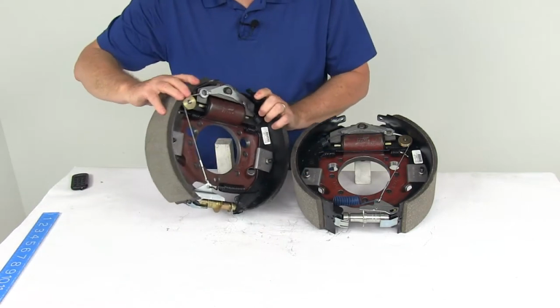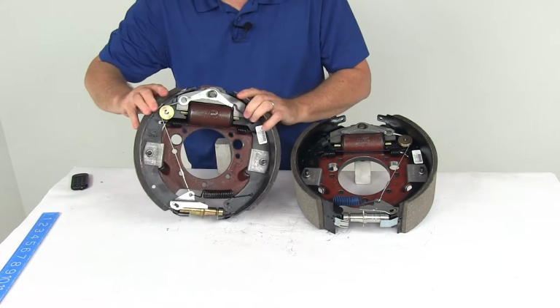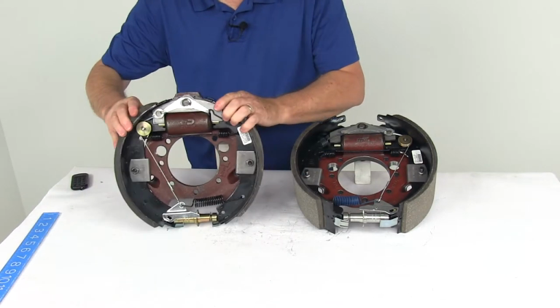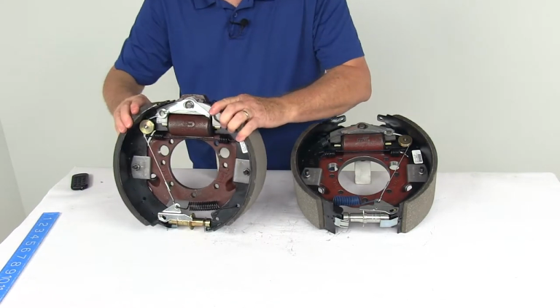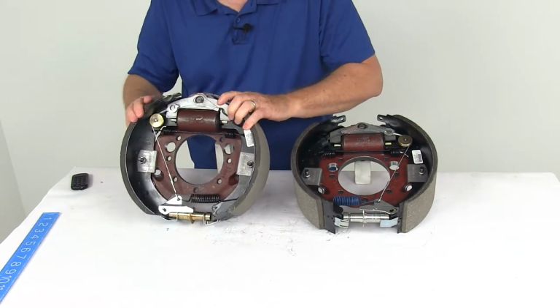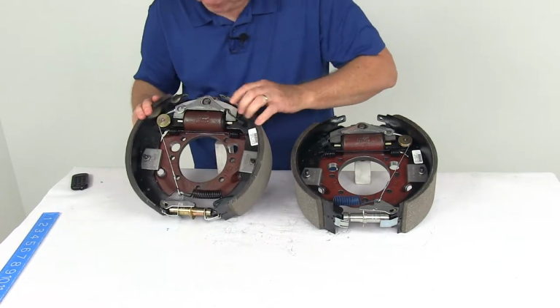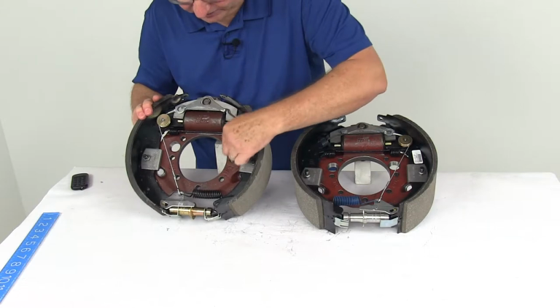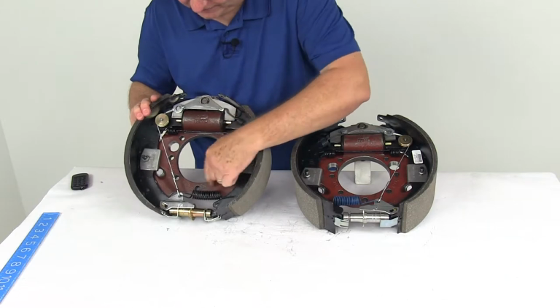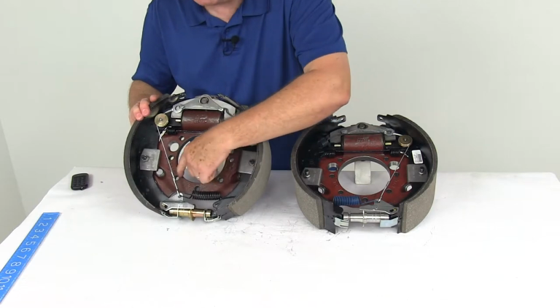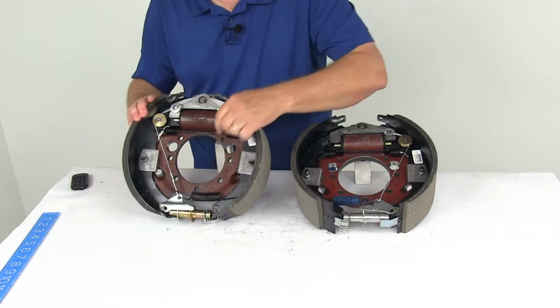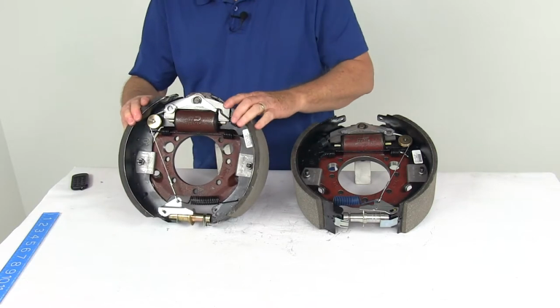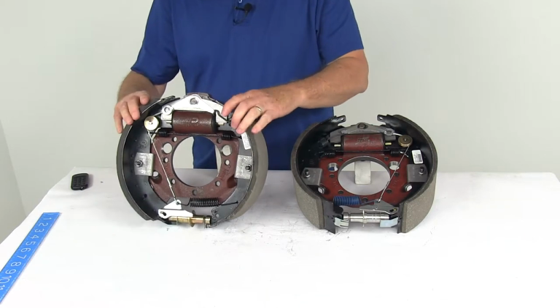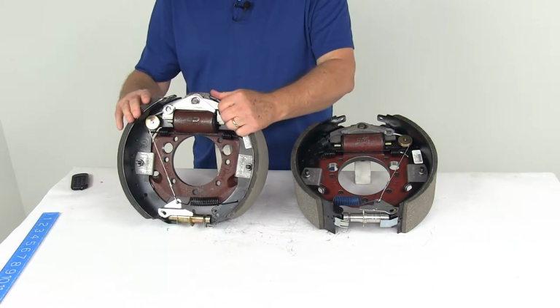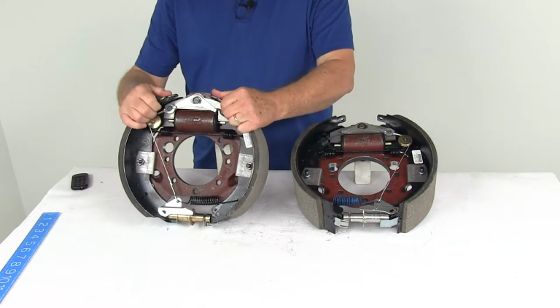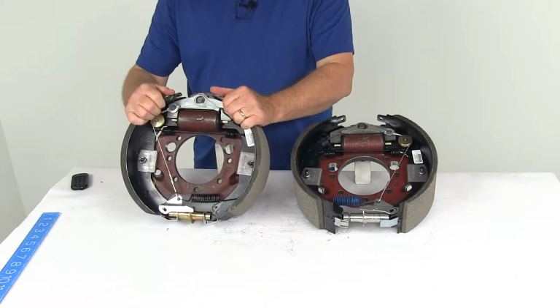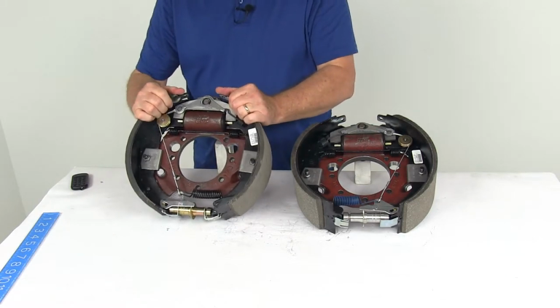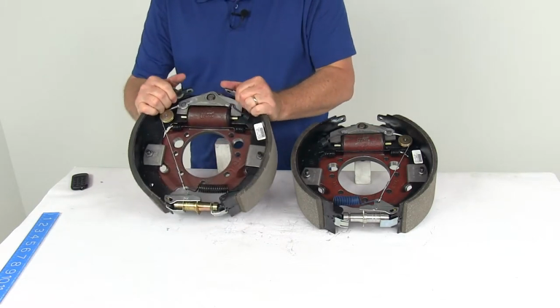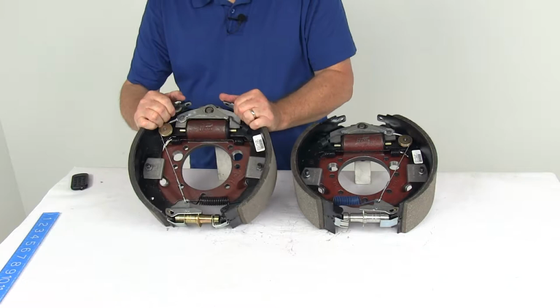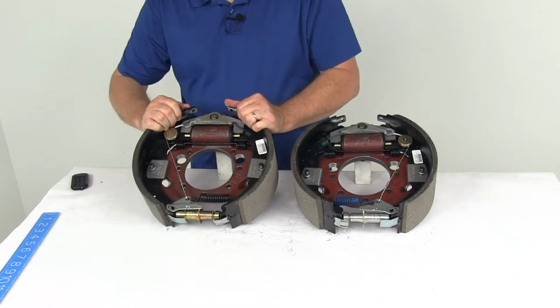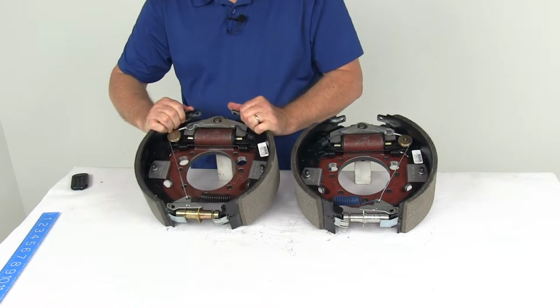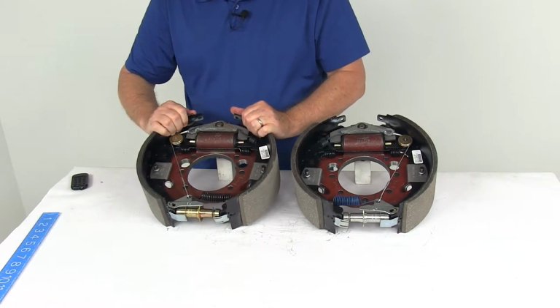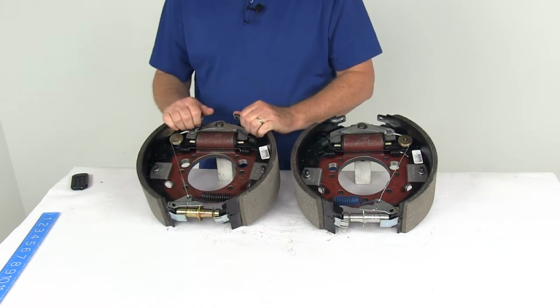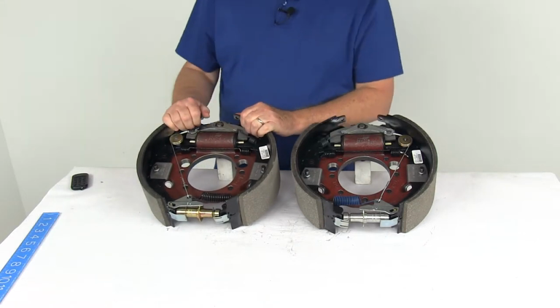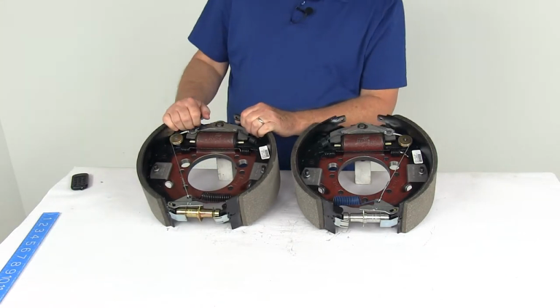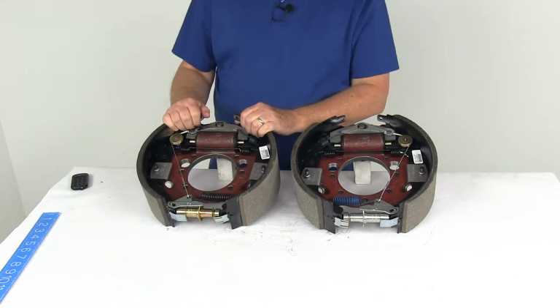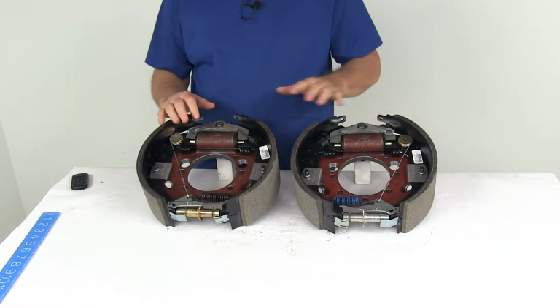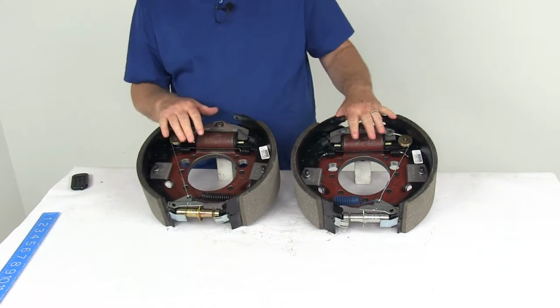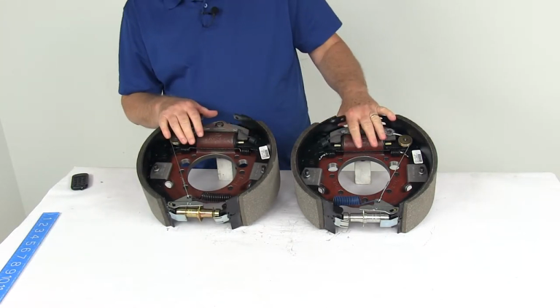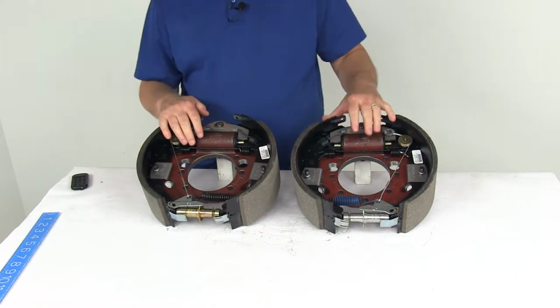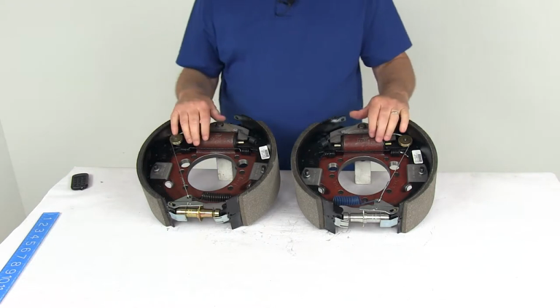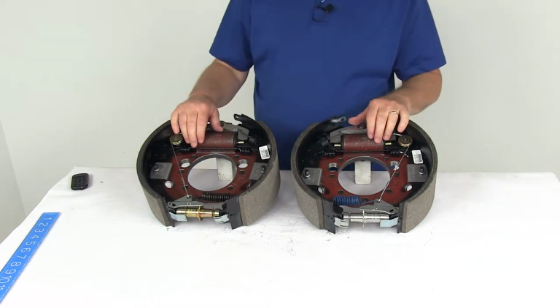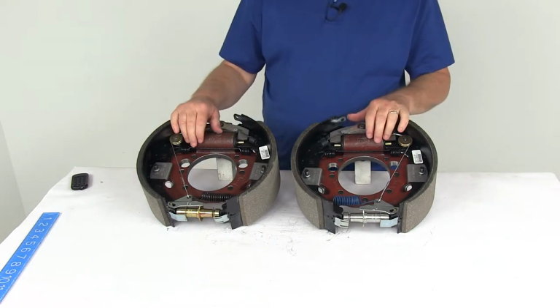This requires a brake mounting flange bolt pattern of 7 bolts. It also requires the use of 12¼ inch brake drums and a wheel size of 15 inches and larger. This is designed for axles rated at 10,000 pounds.